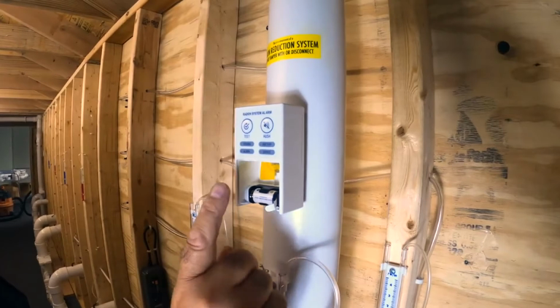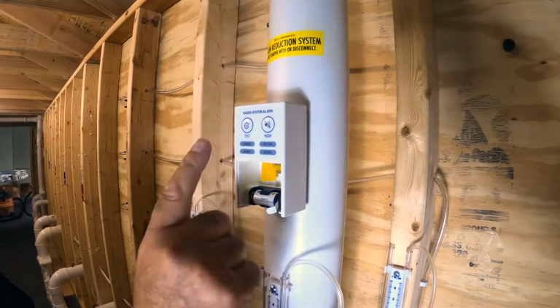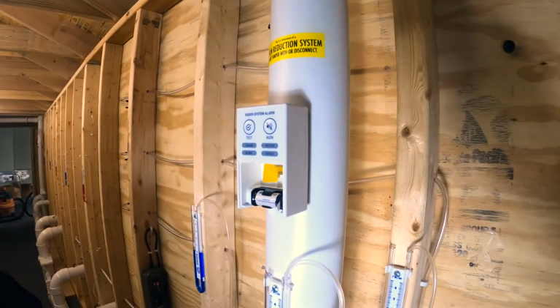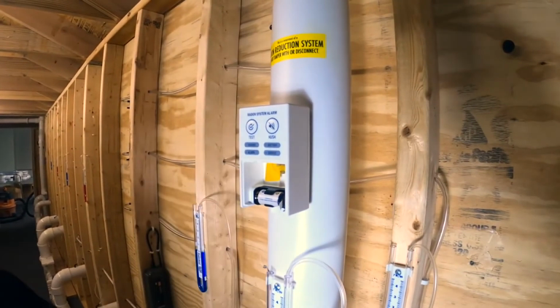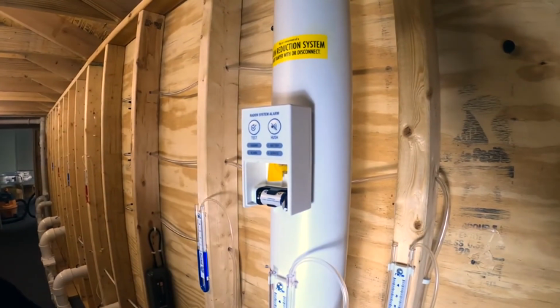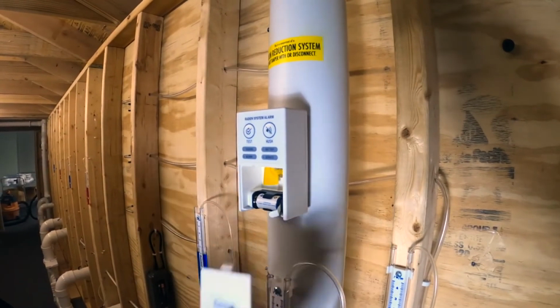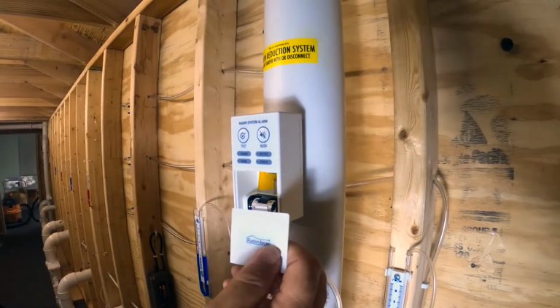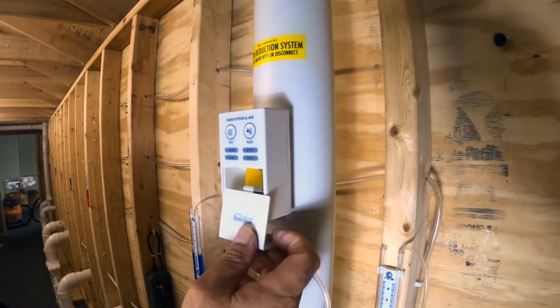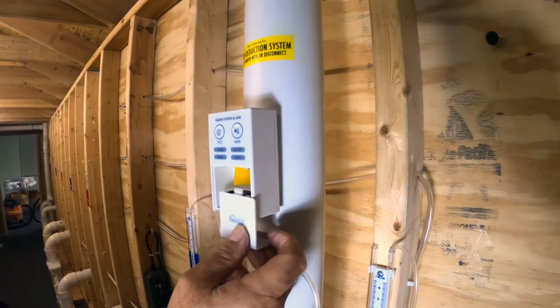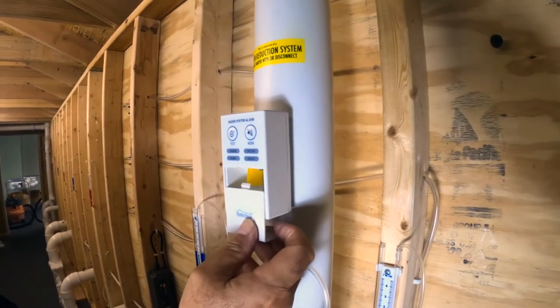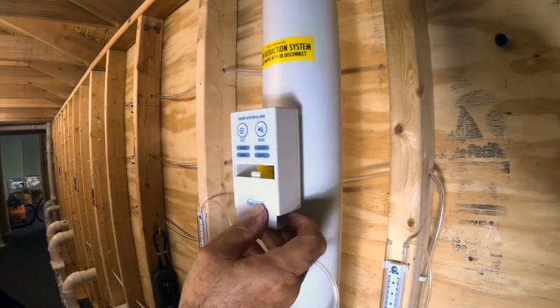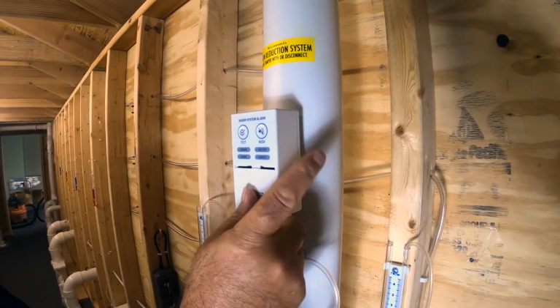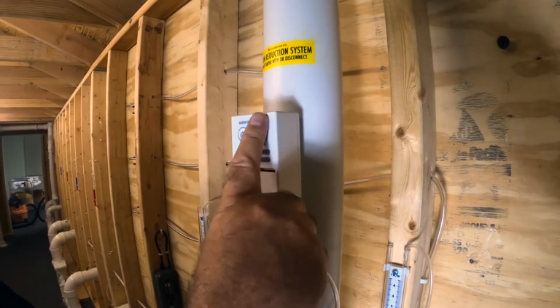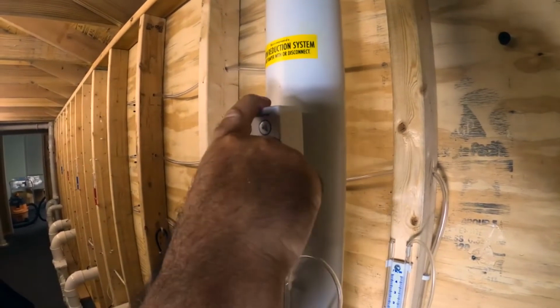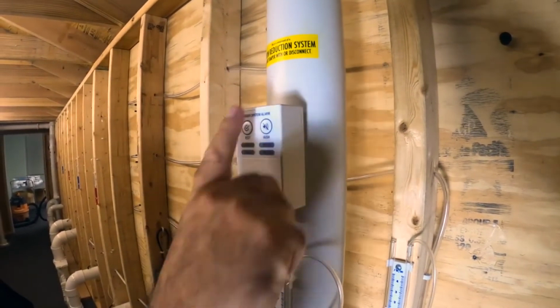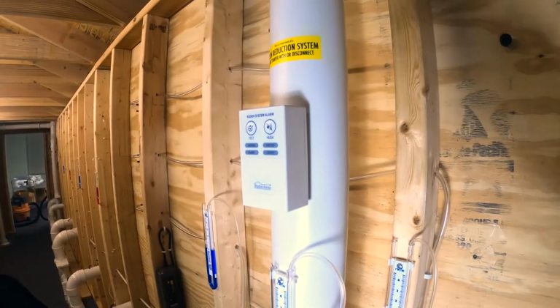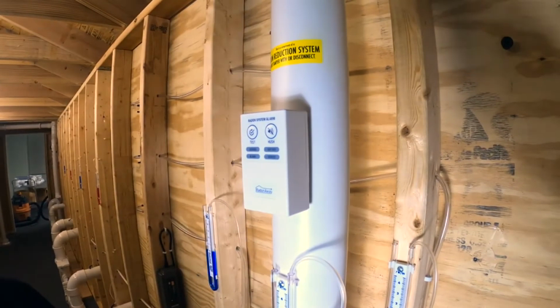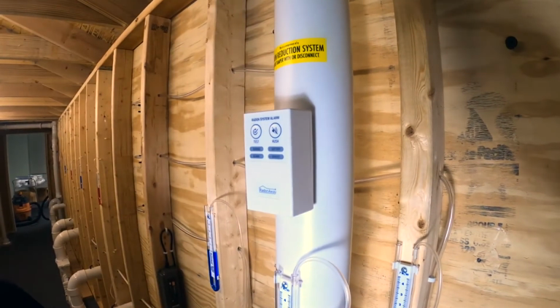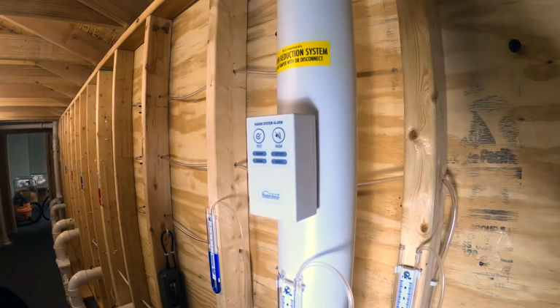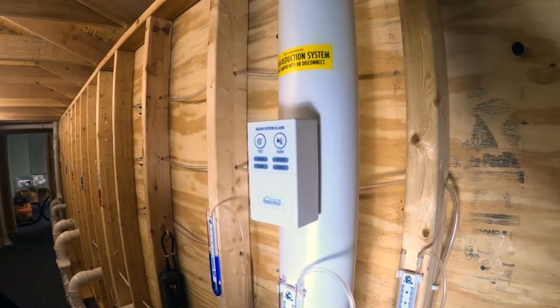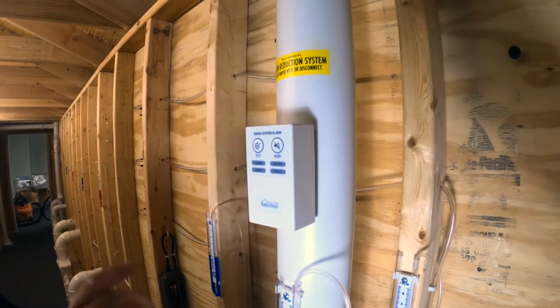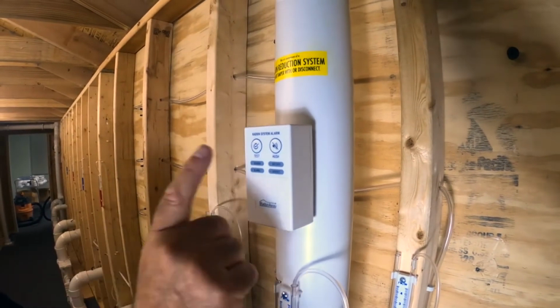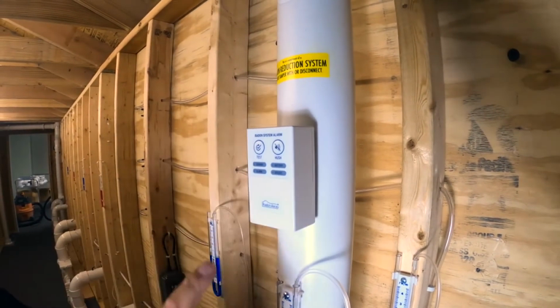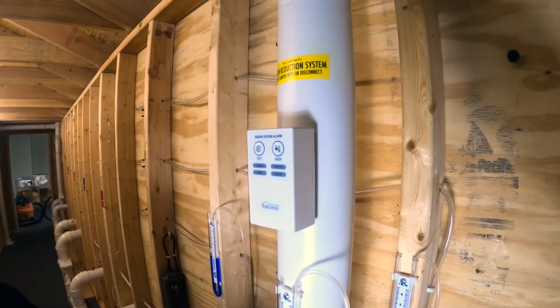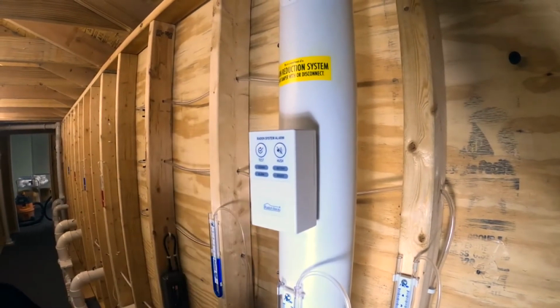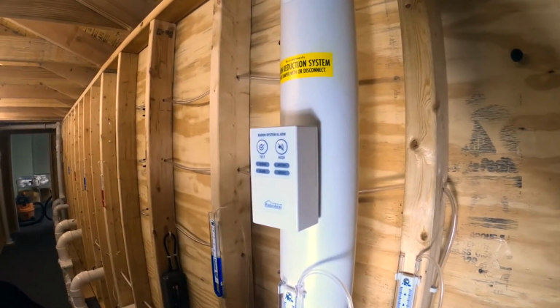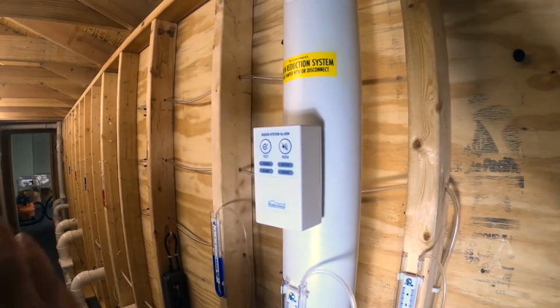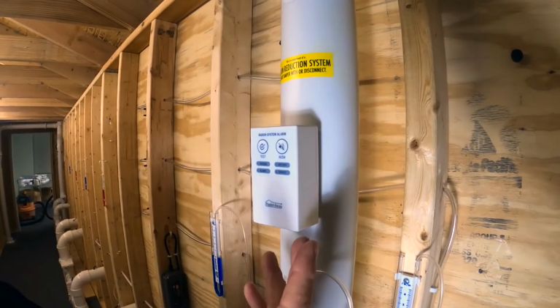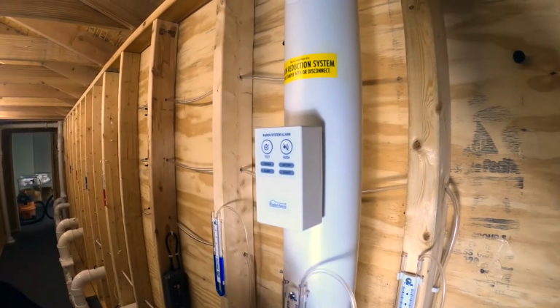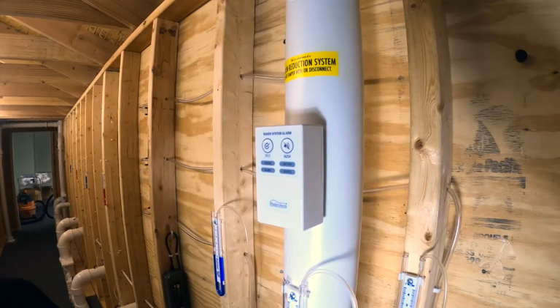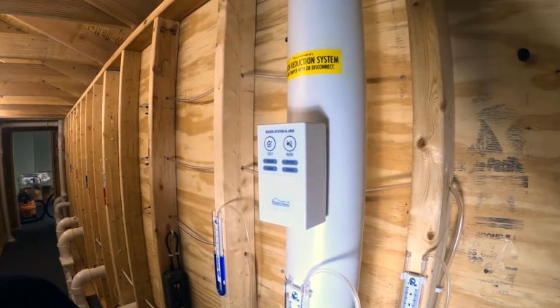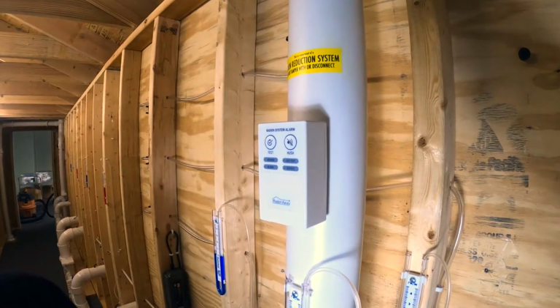That'll start to activate the alarm. Once you've done that, you're good to start the process in the instructions on how to test, and then it'll give you the beep series.